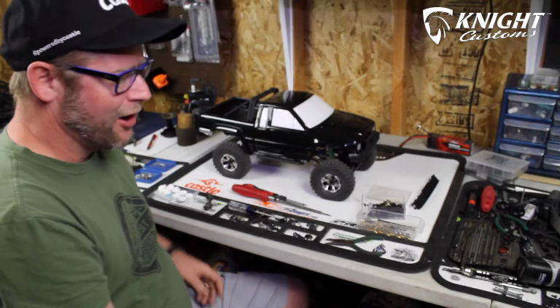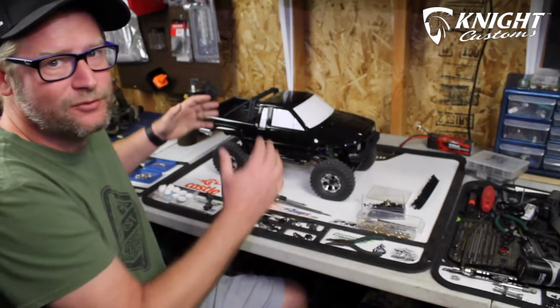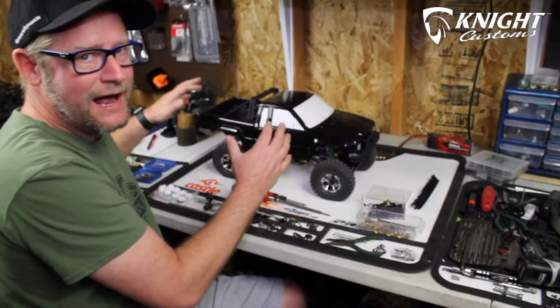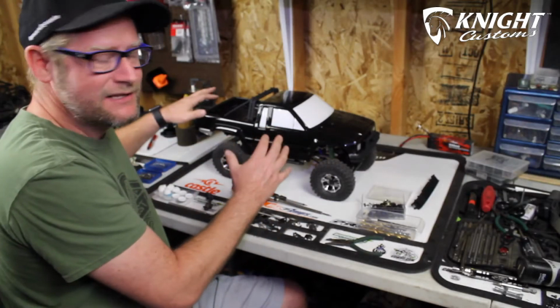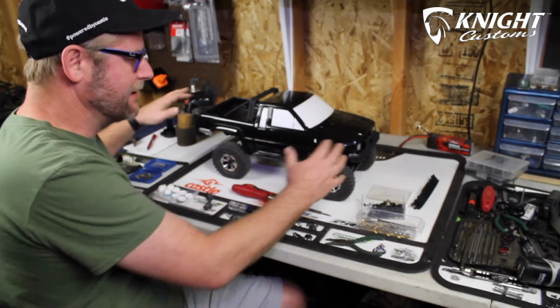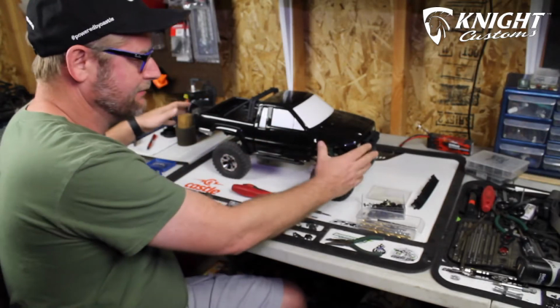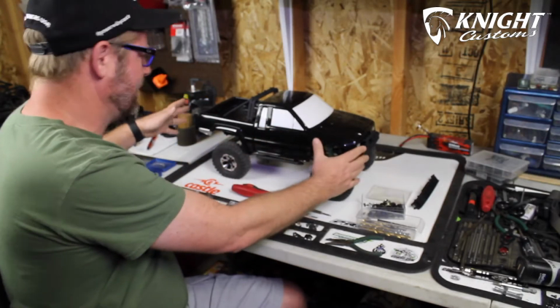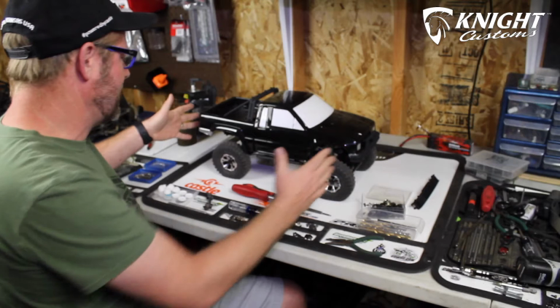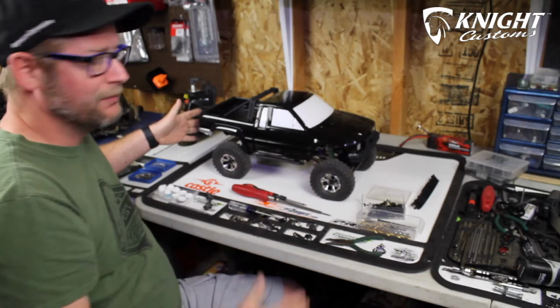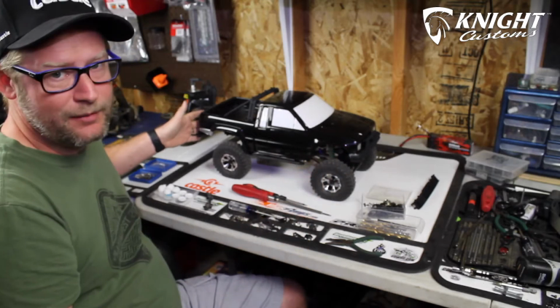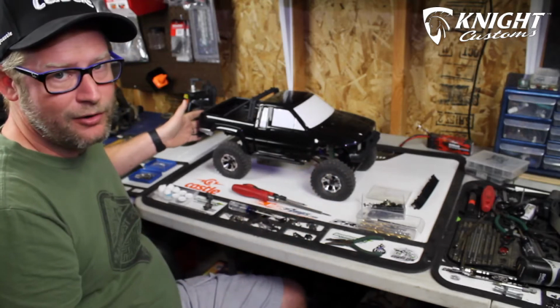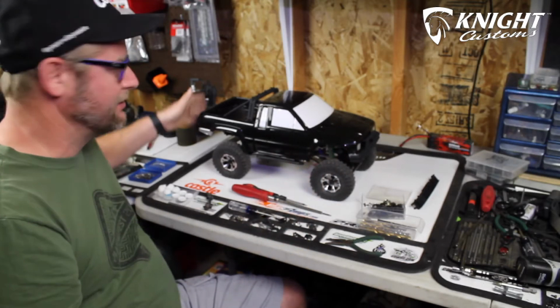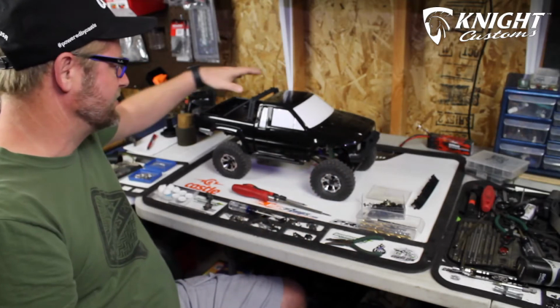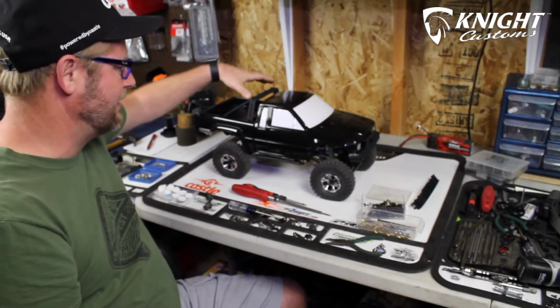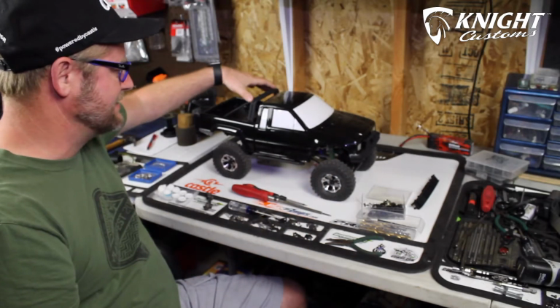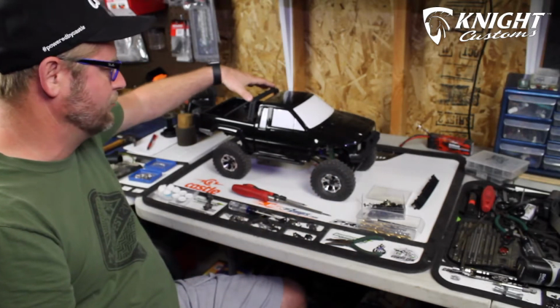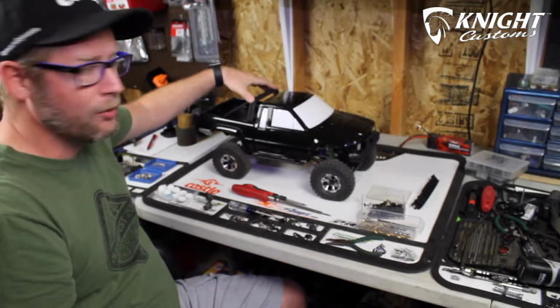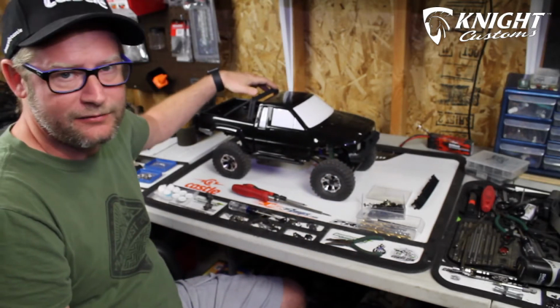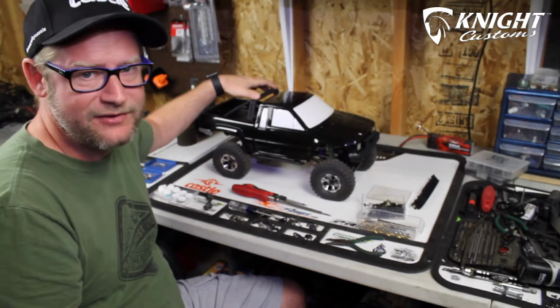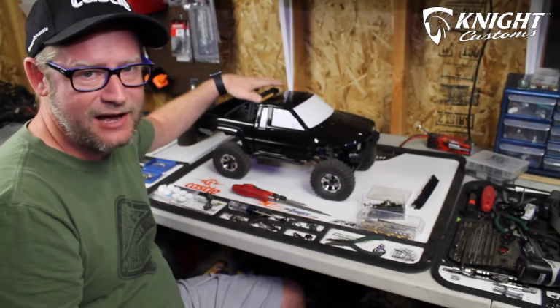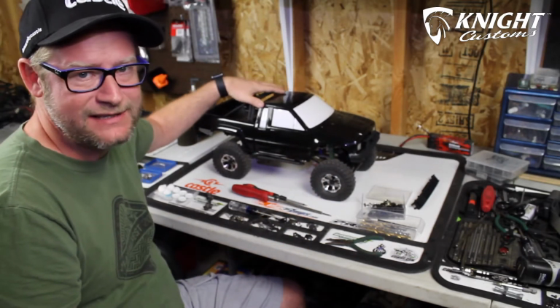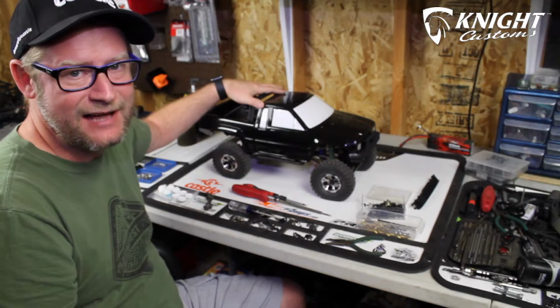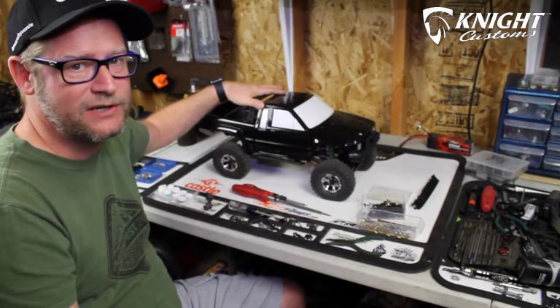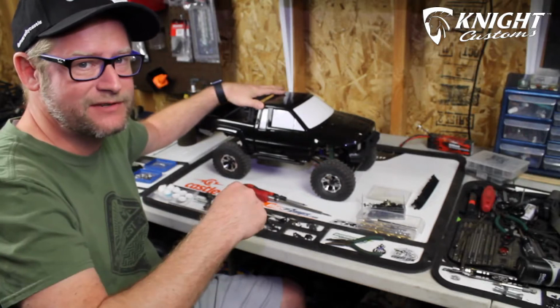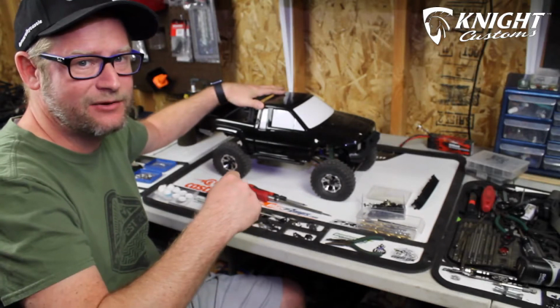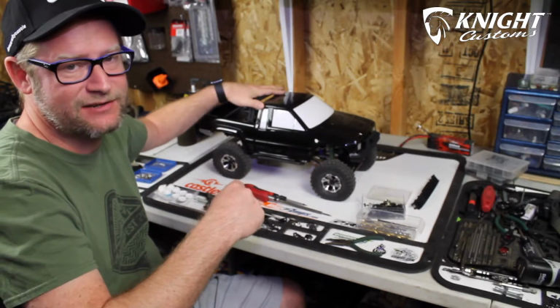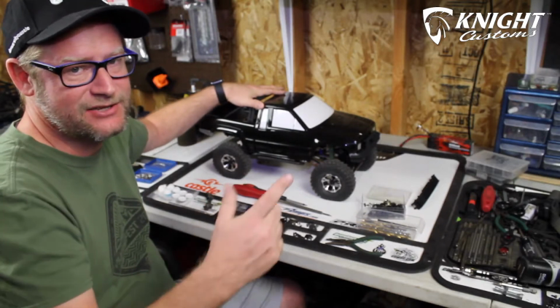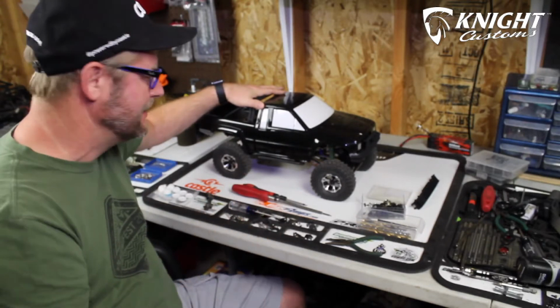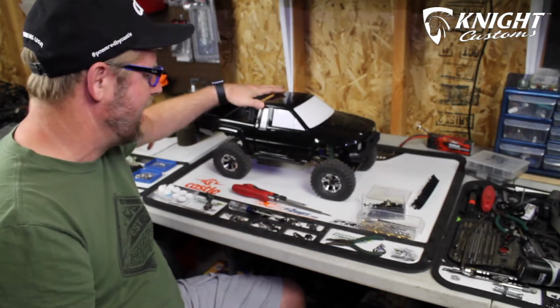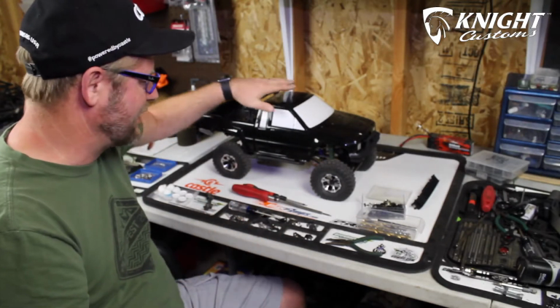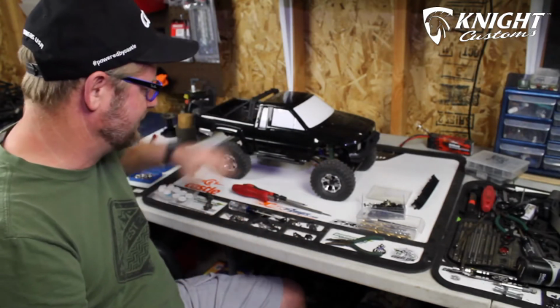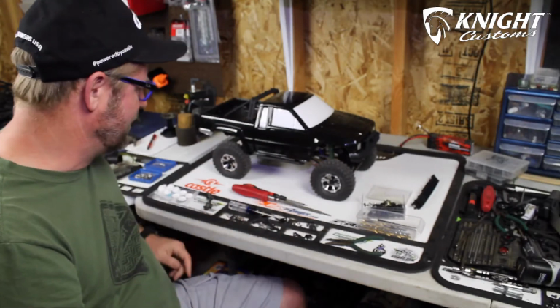So where we're at is we've got the front bumper and the rear bumper already installed, as well as the roll bar. If you haven't seen how we did that, you can watch the previous video in the series and catch up. But for now, we're going to keep moving on.